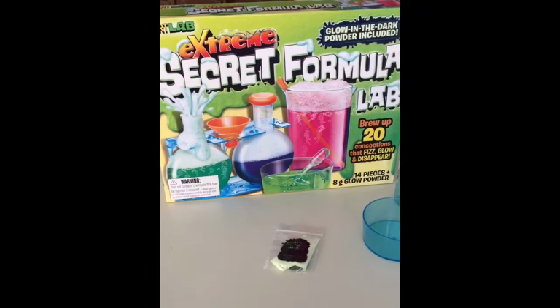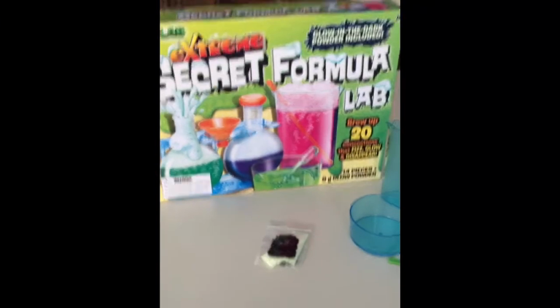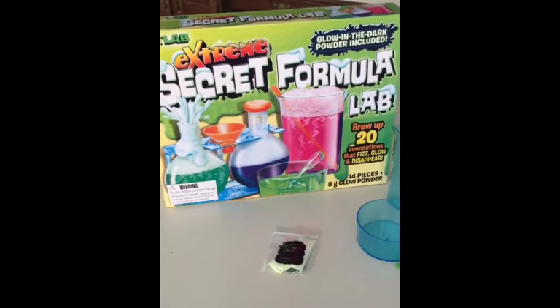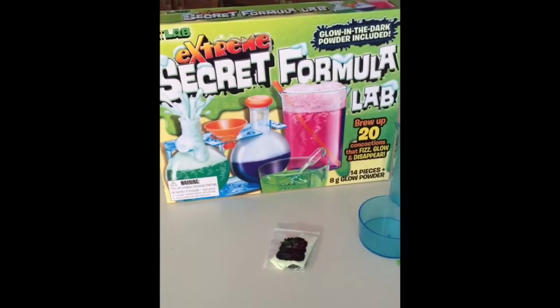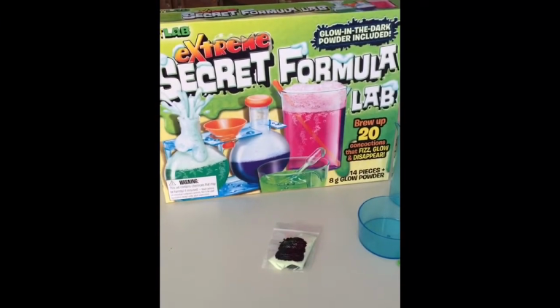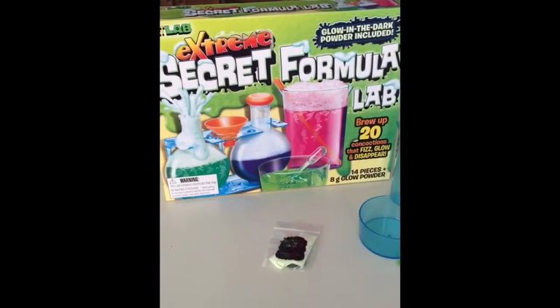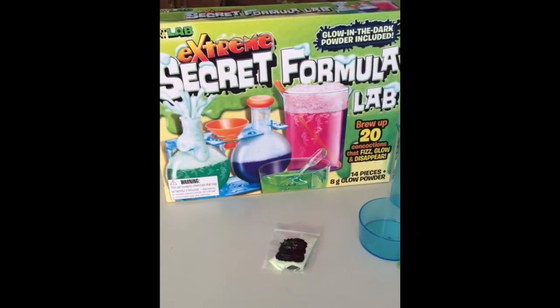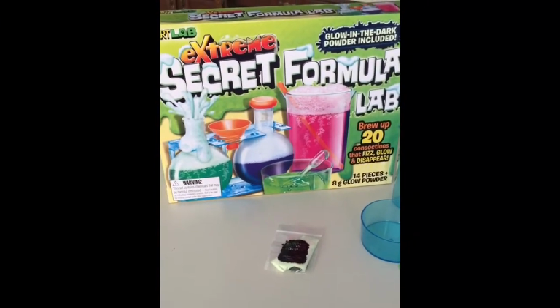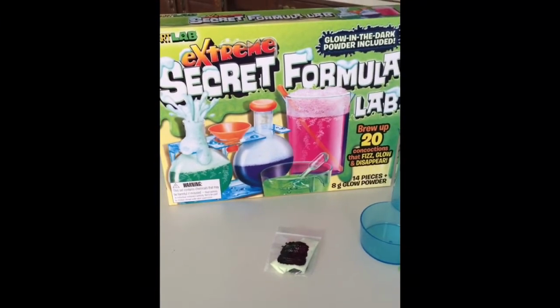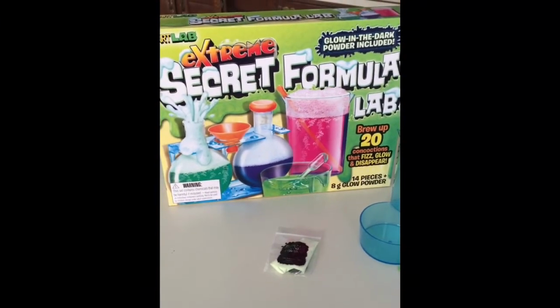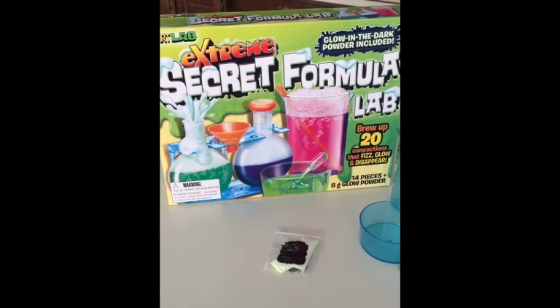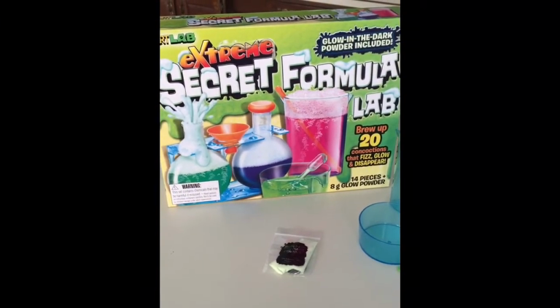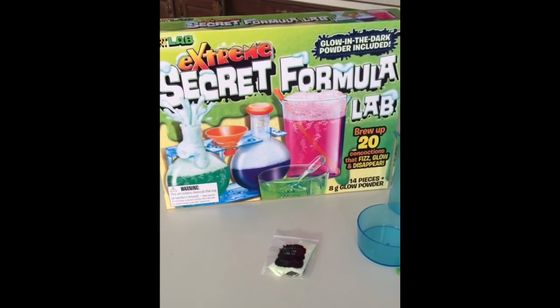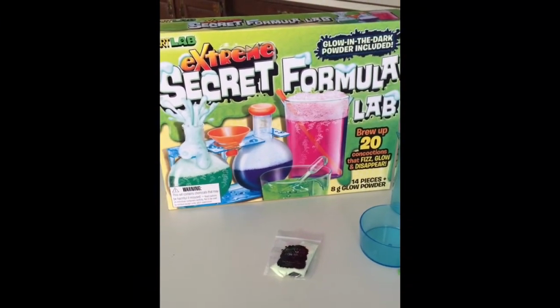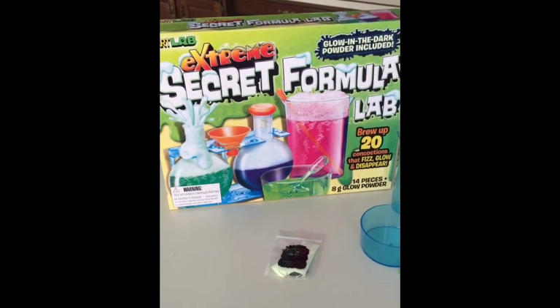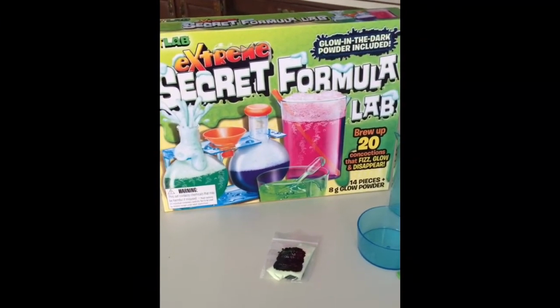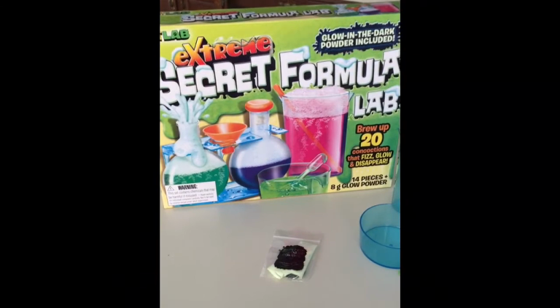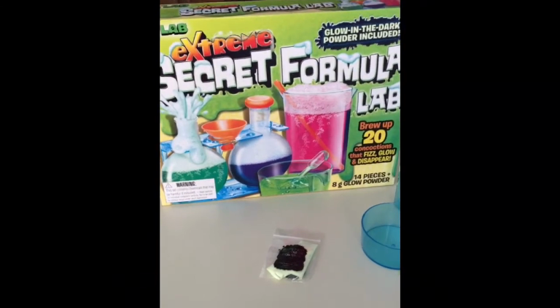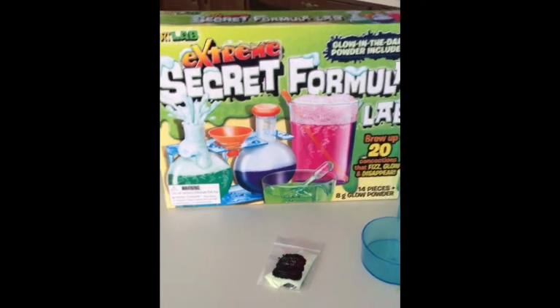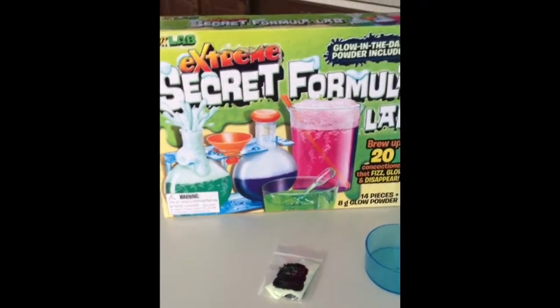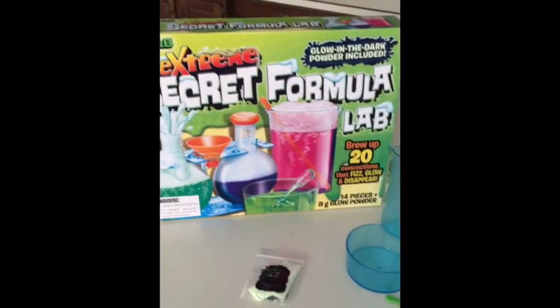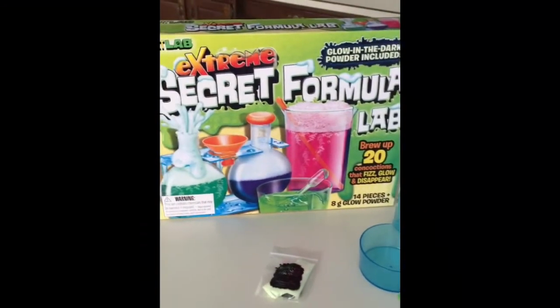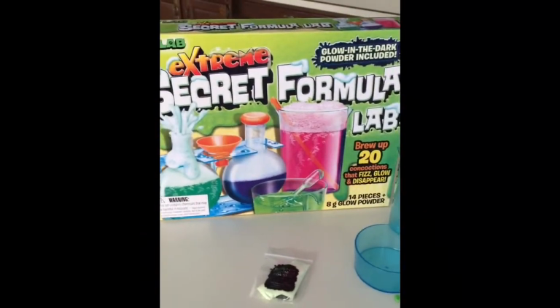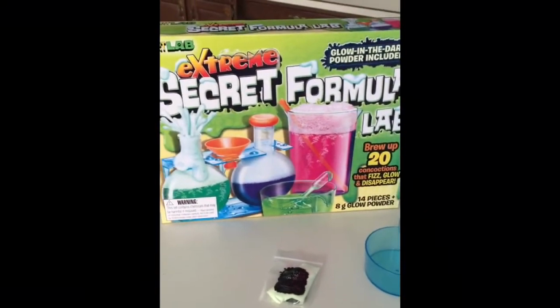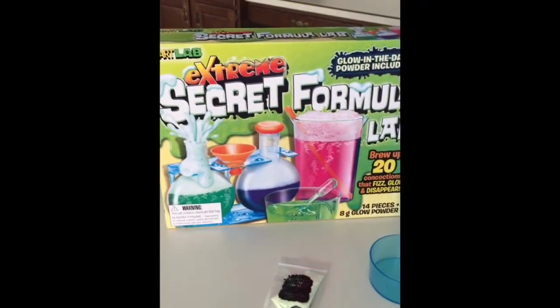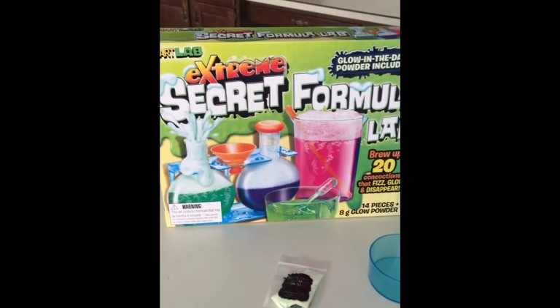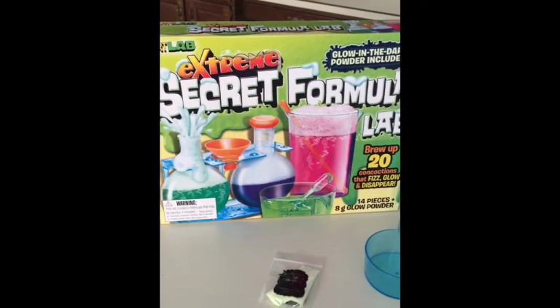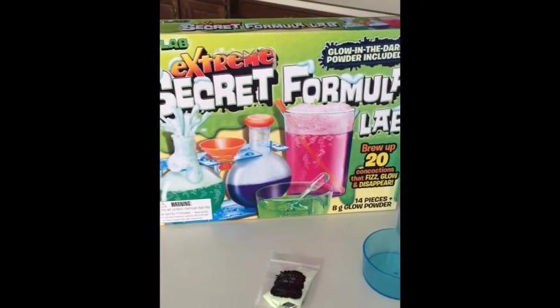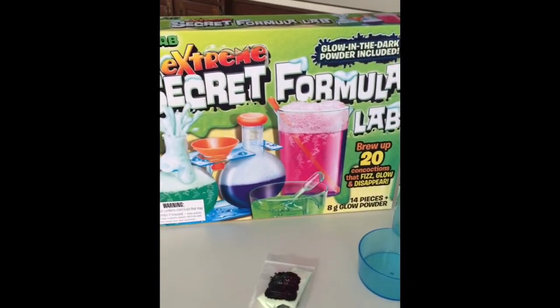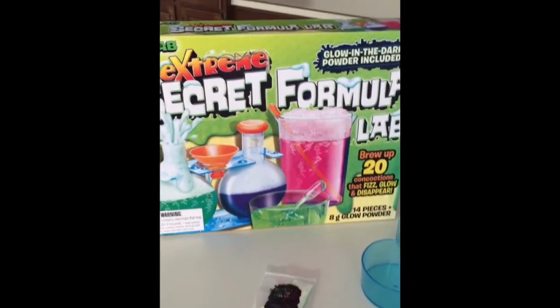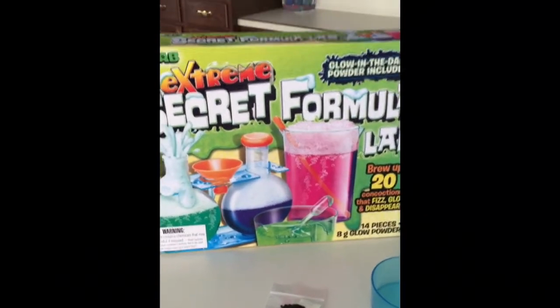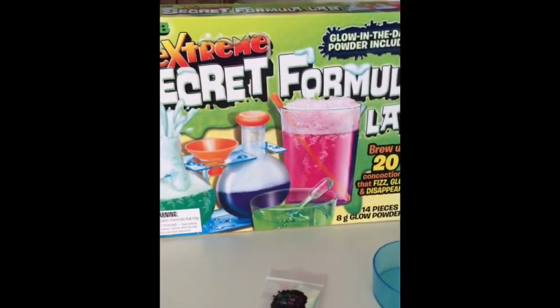Hey Science Kids, it's Science Mom and I want to just show you the new science kit that Cam just got for Valentine's Day. It's the Extreme Secret Formula Lab.